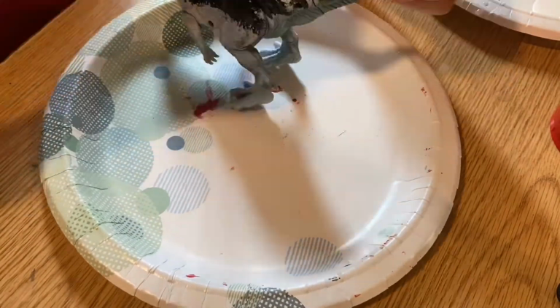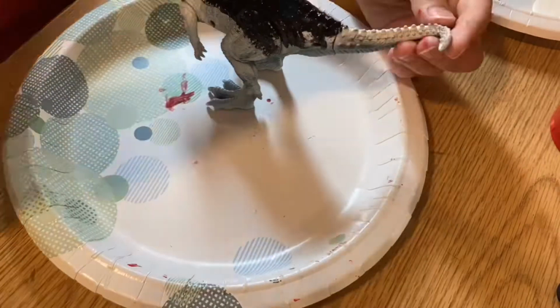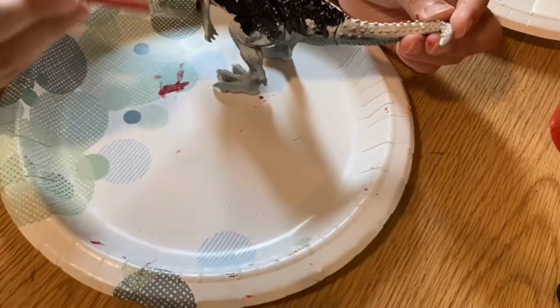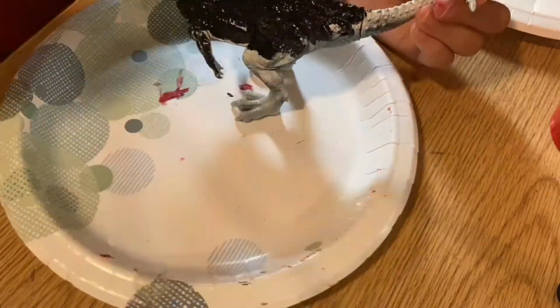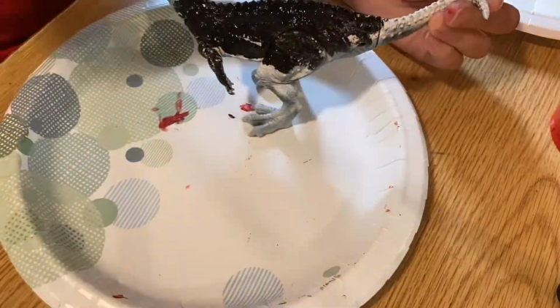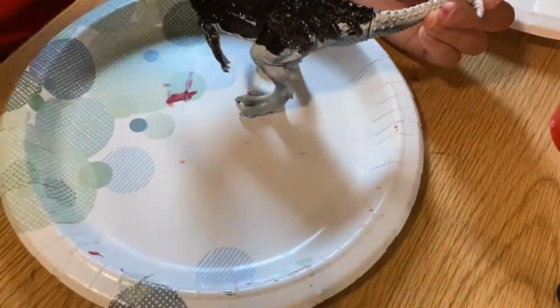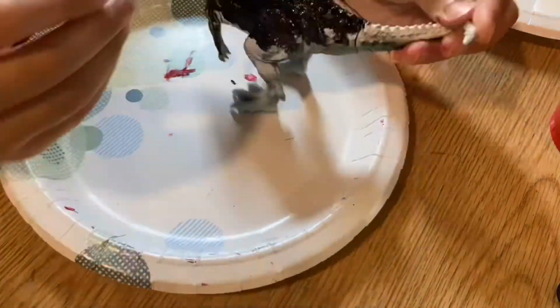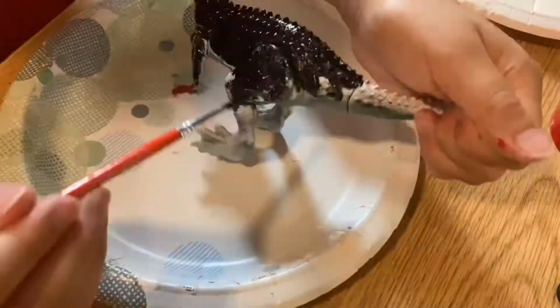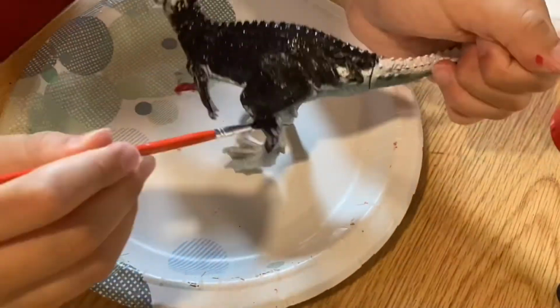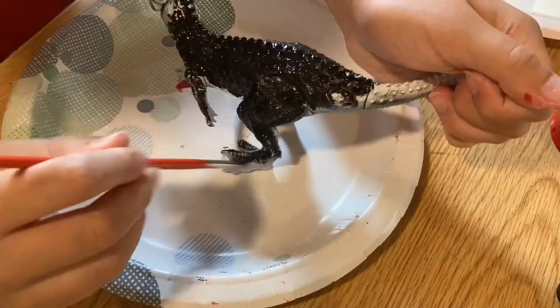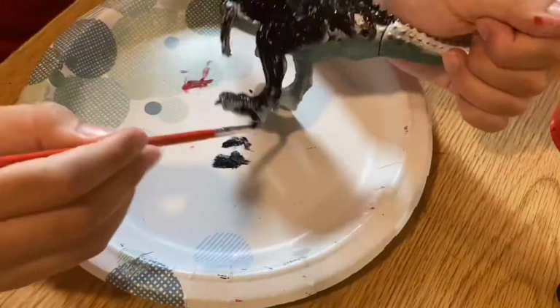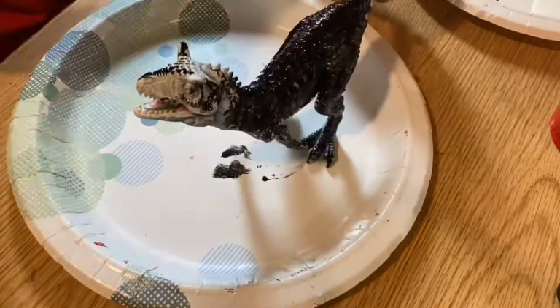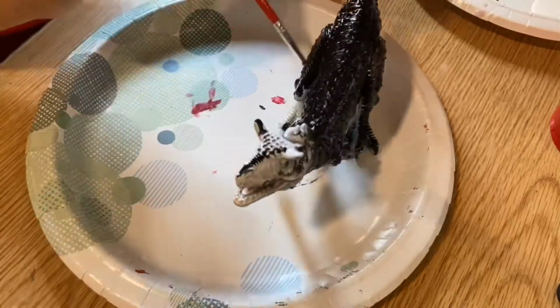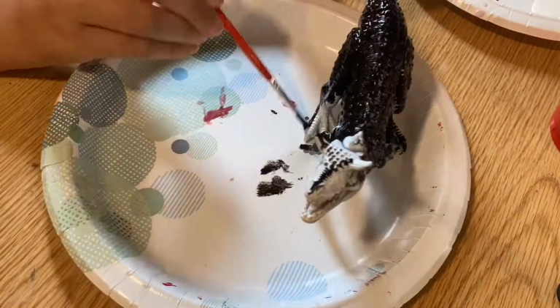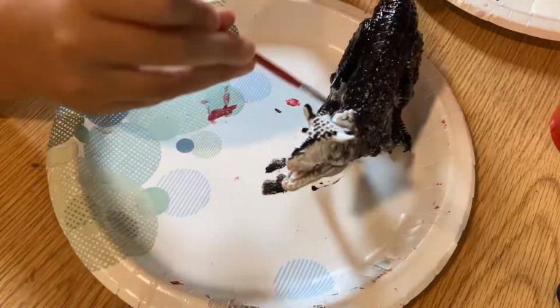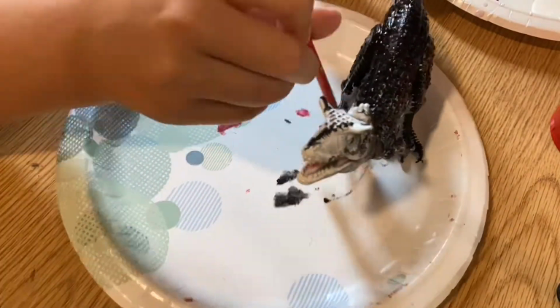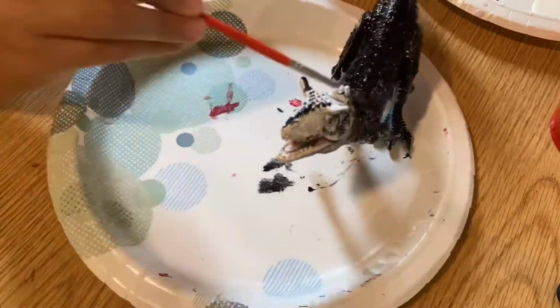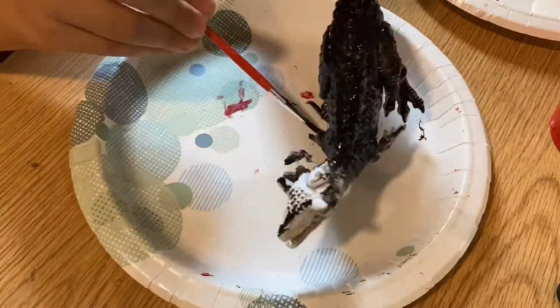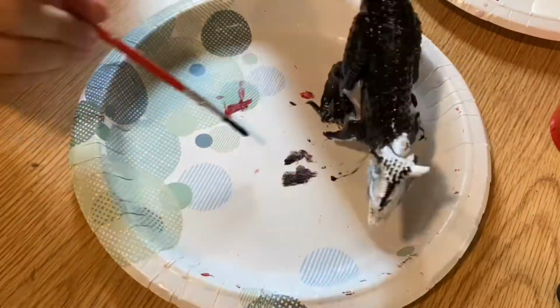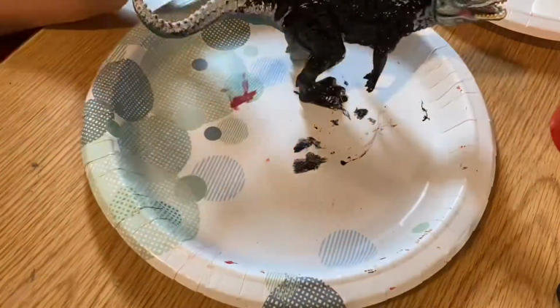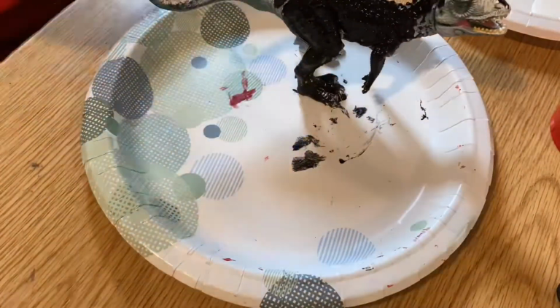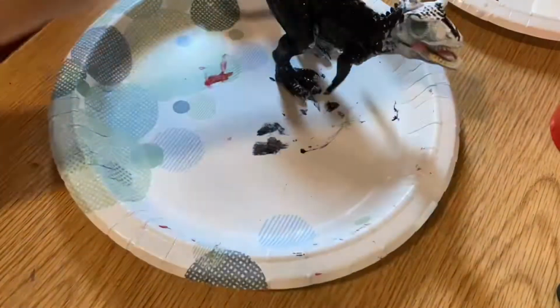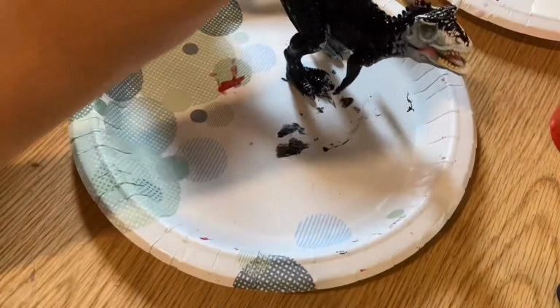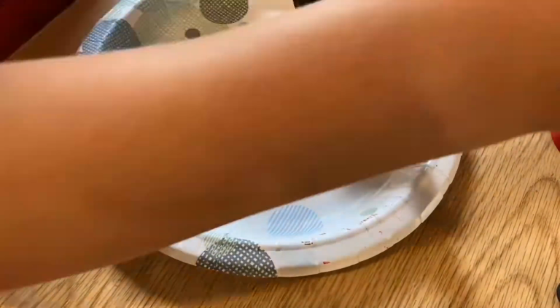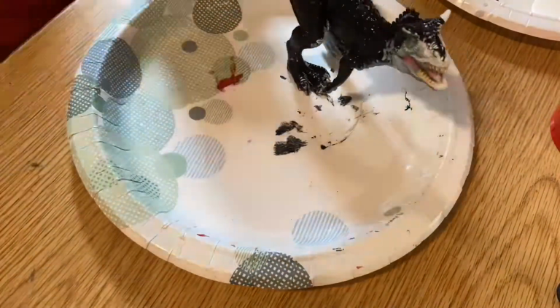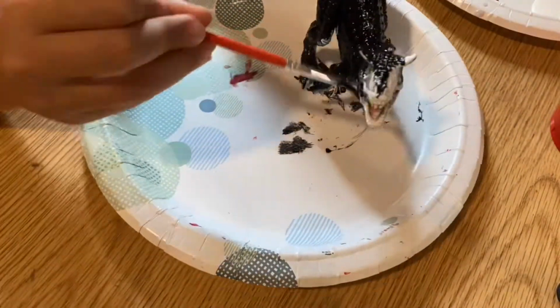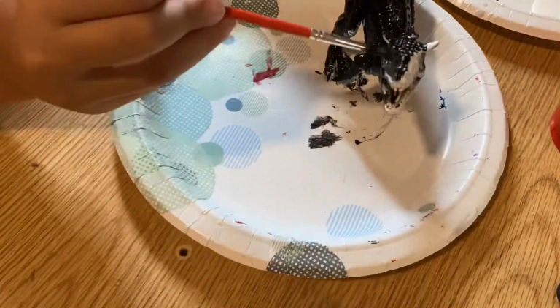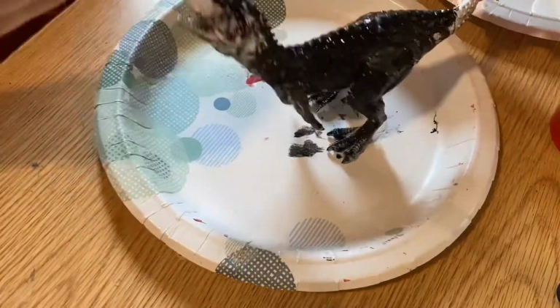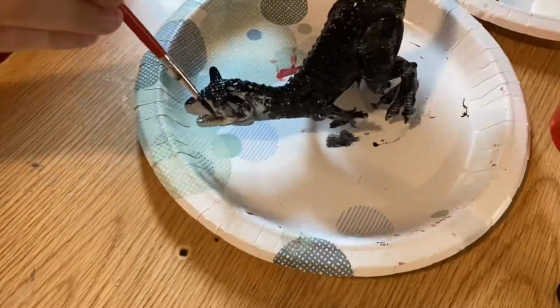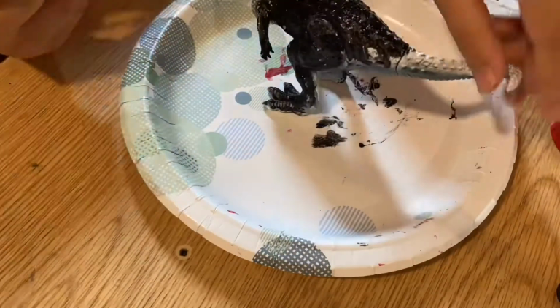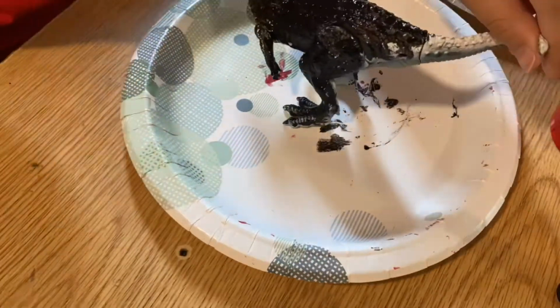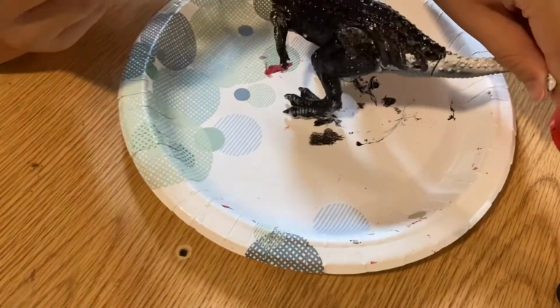I first painted it entirely black, and after that dried, I applied yellow stripes to it and let that dry, and then I painted the eyes and the horns and the claws as well.